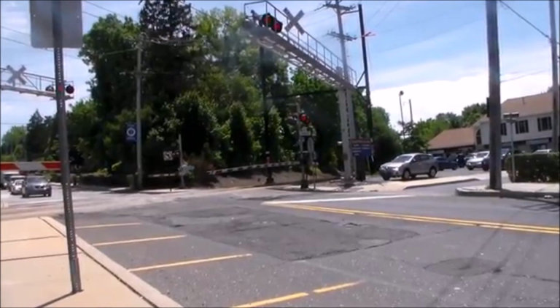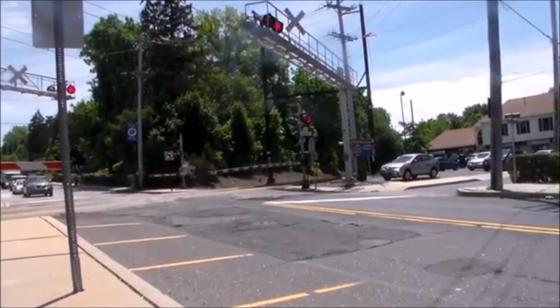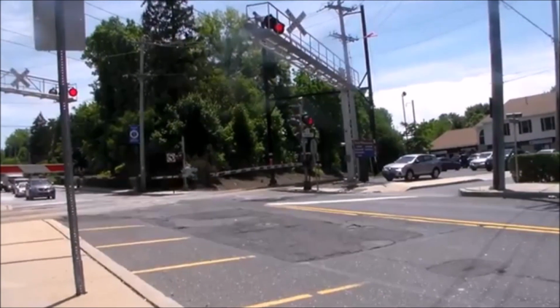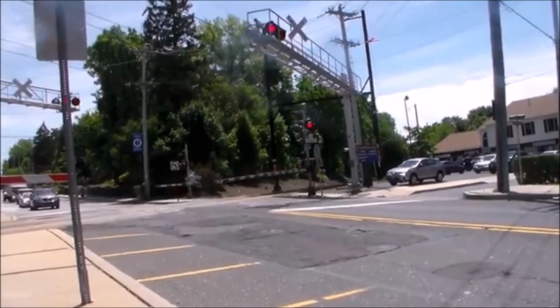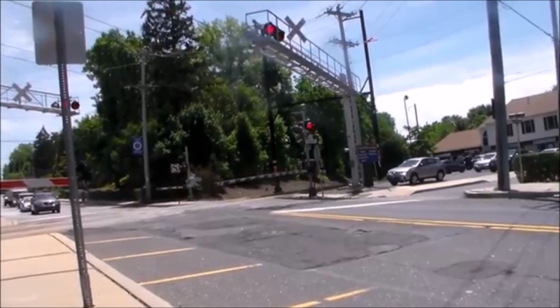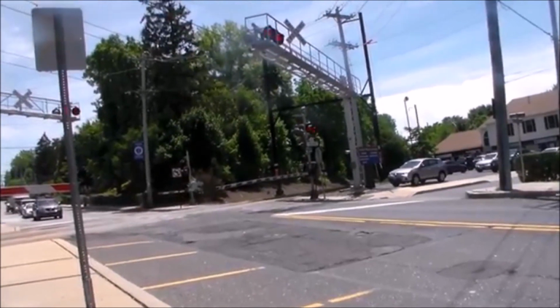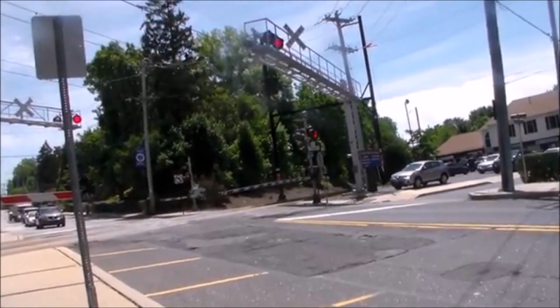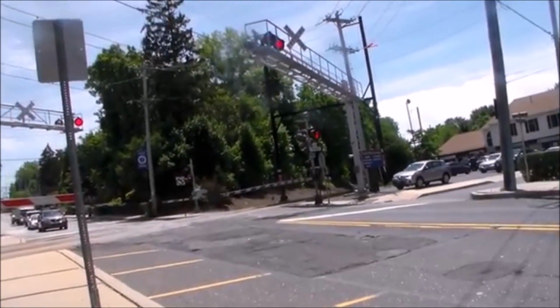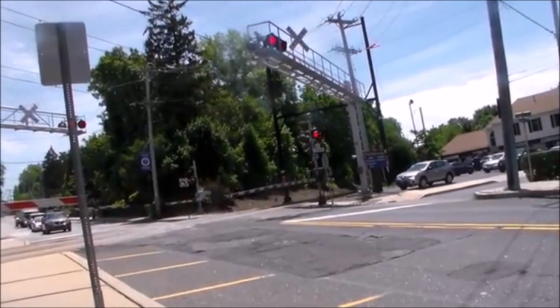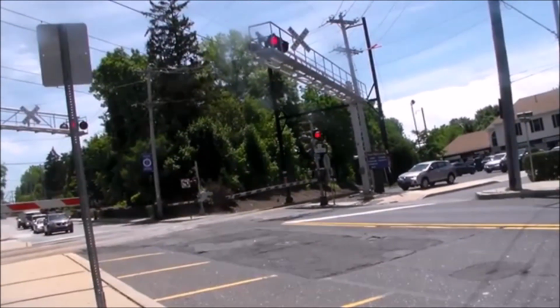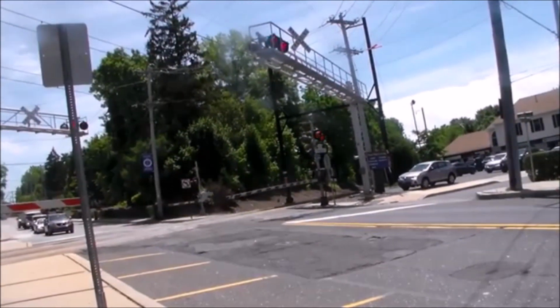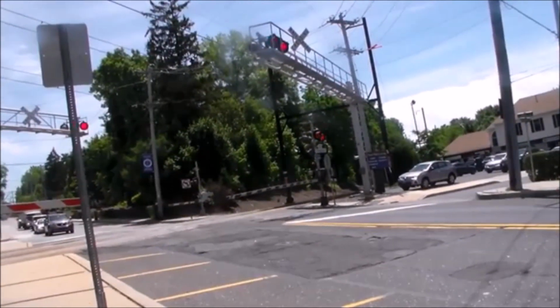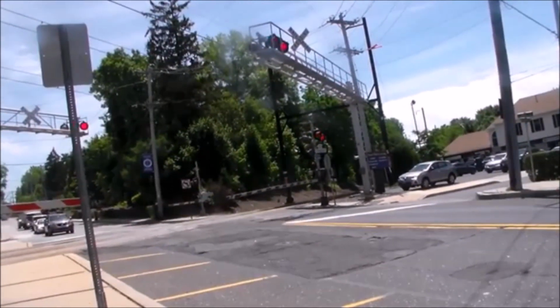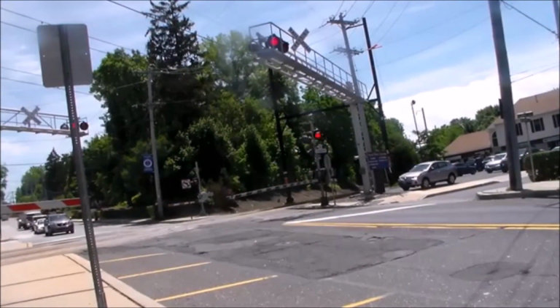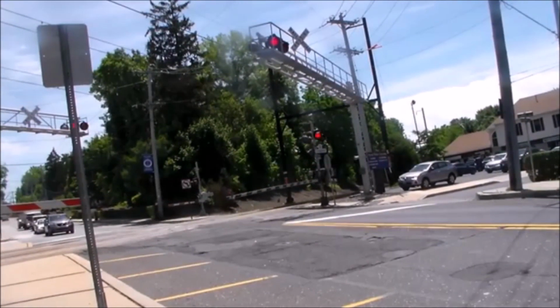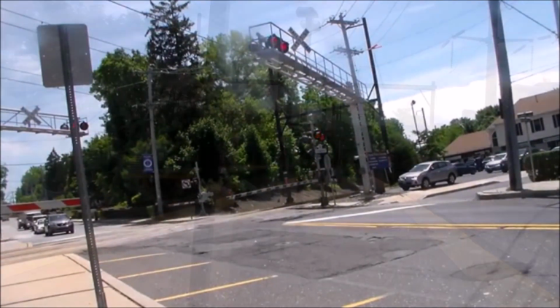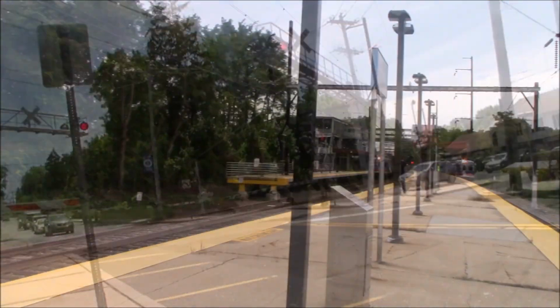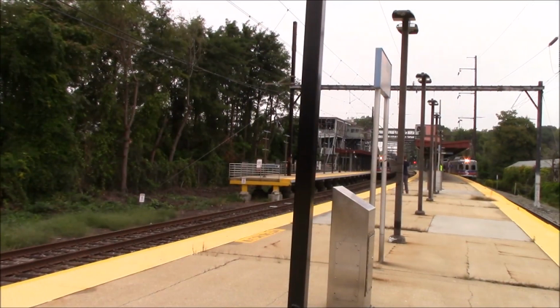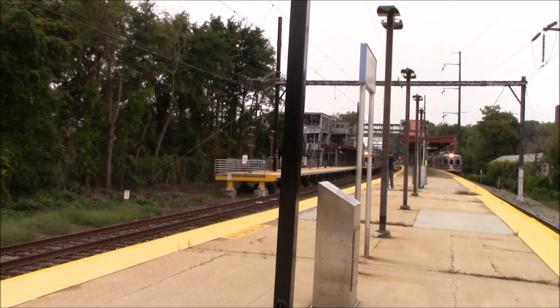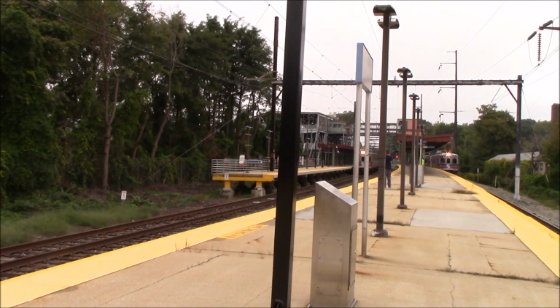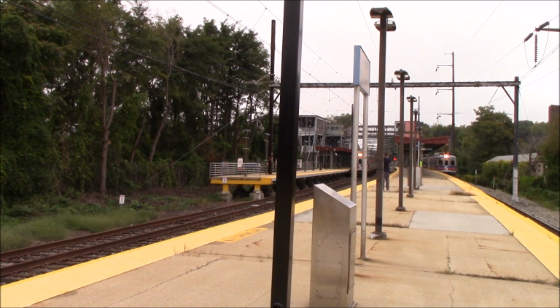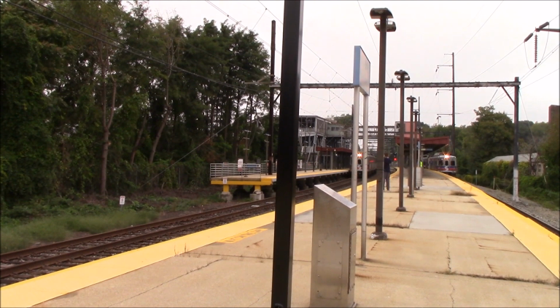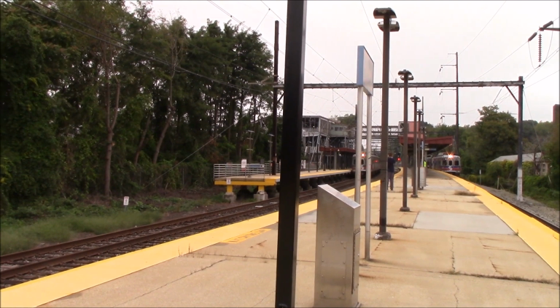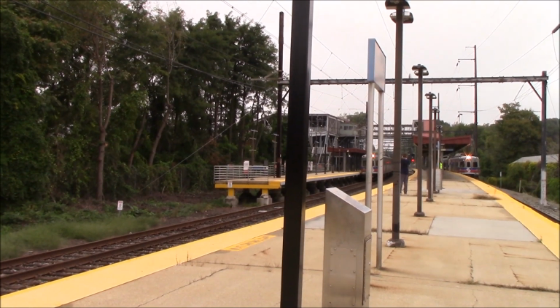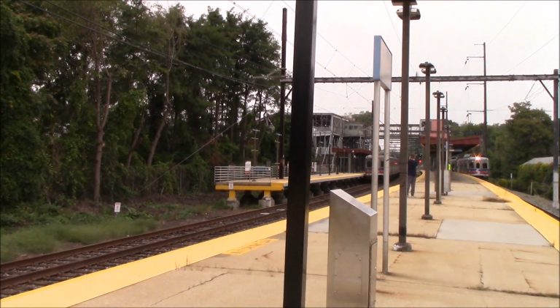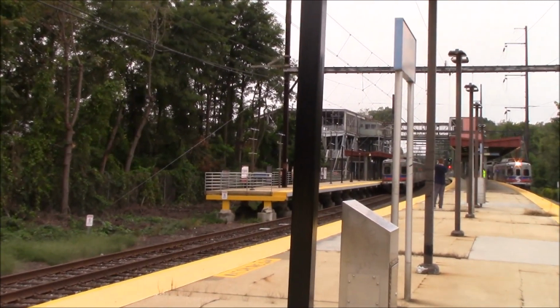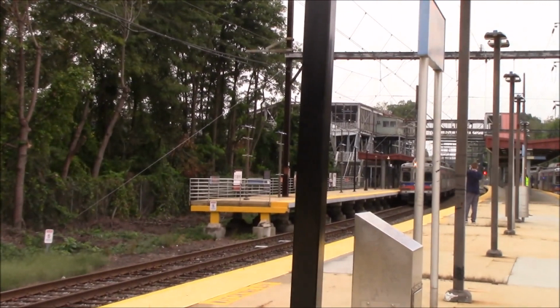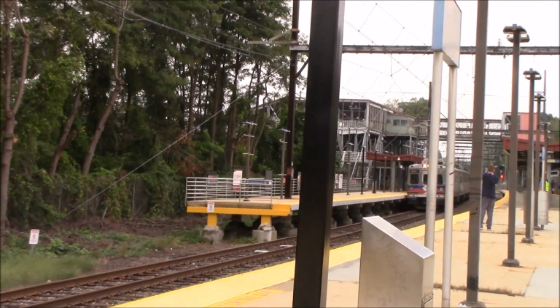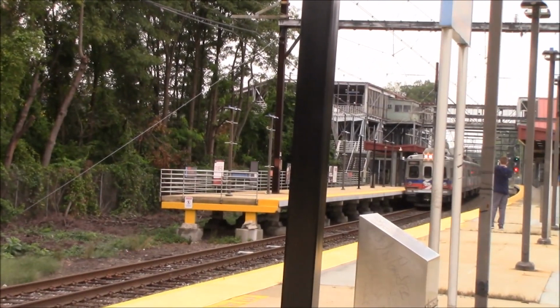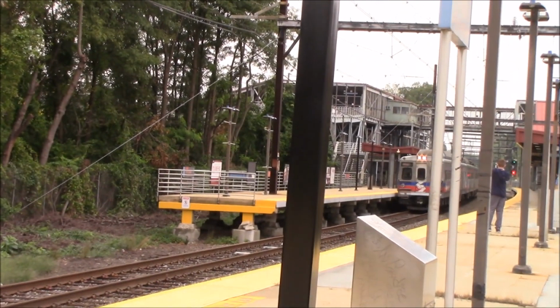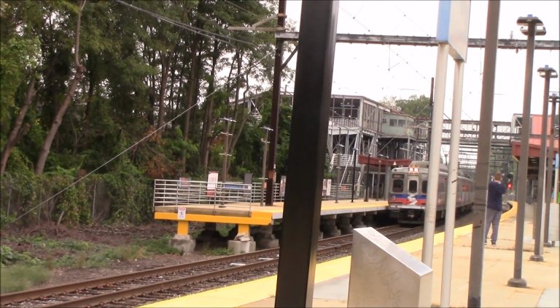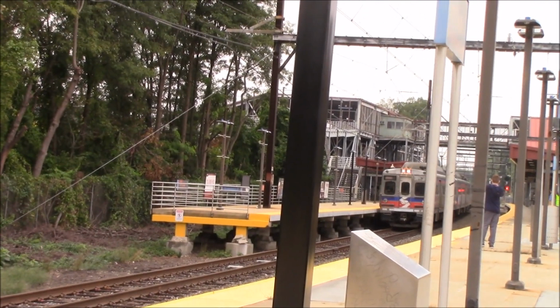The fives also feature incredible acceleration. They can go from 0 to 30 miles an hour in about 10 seconds.